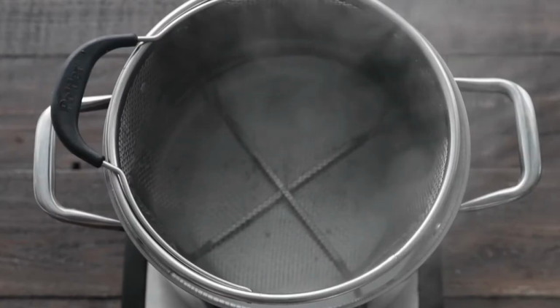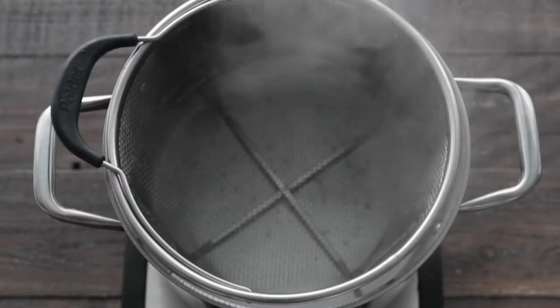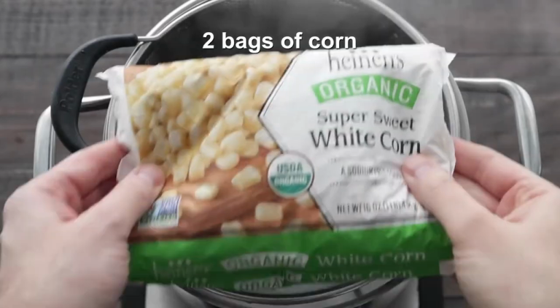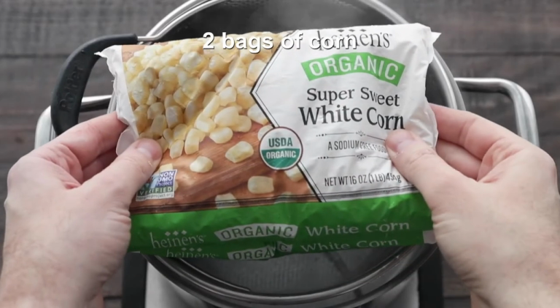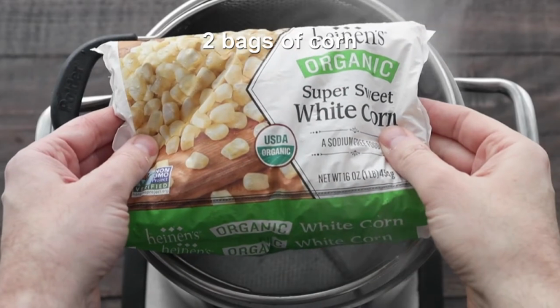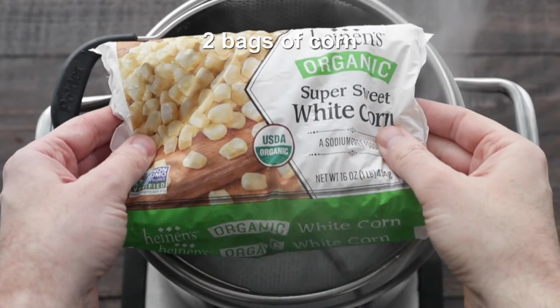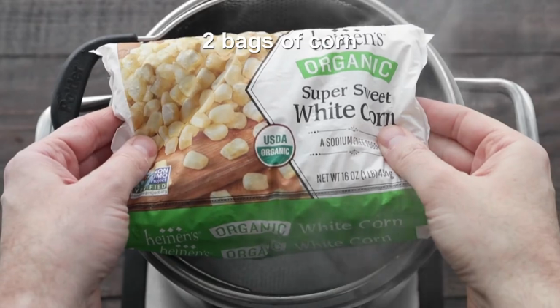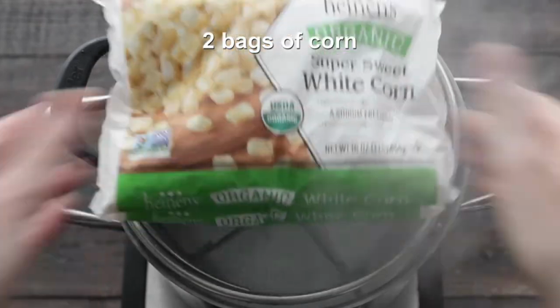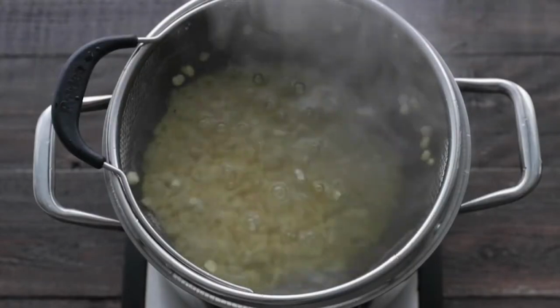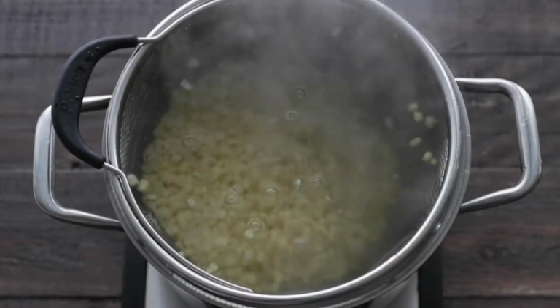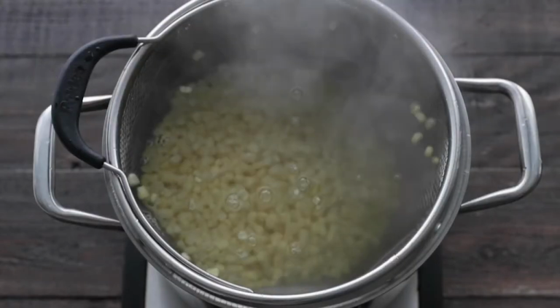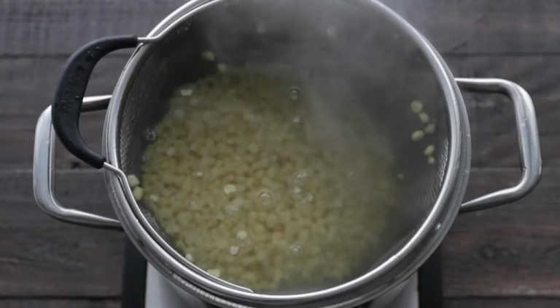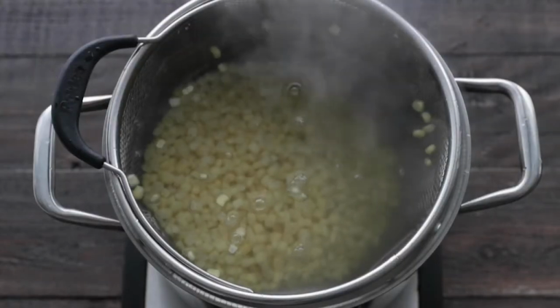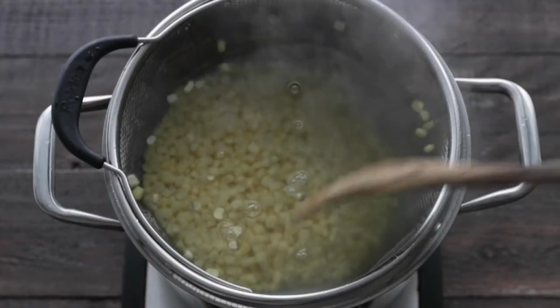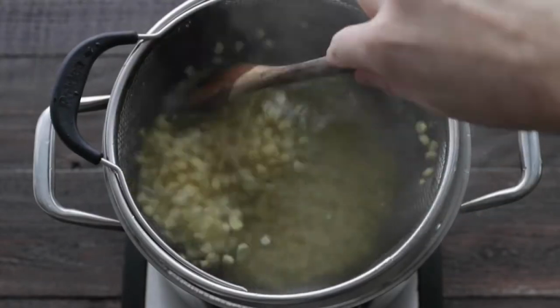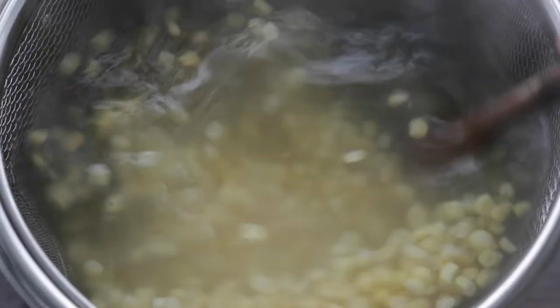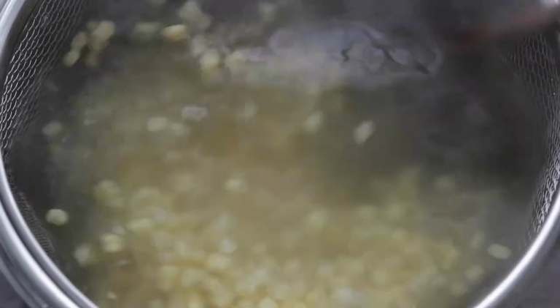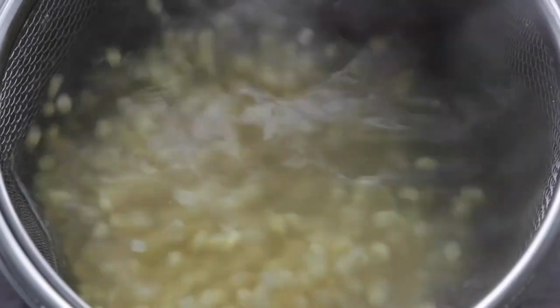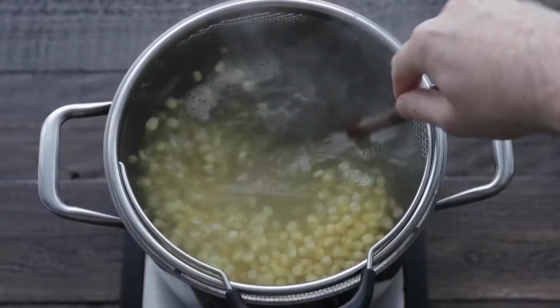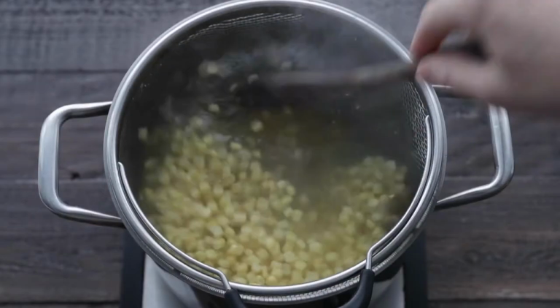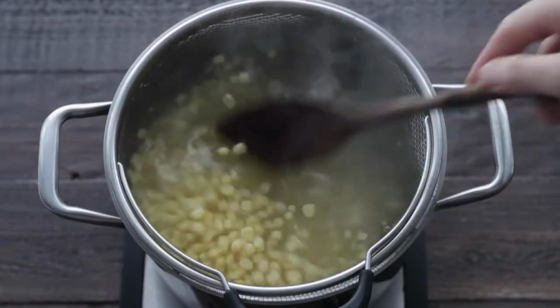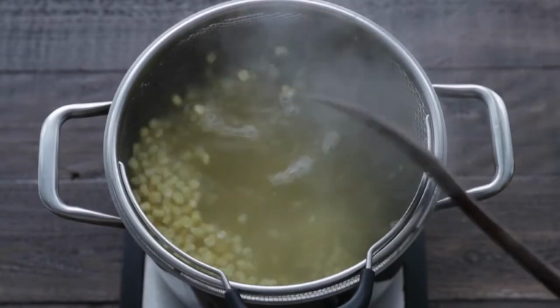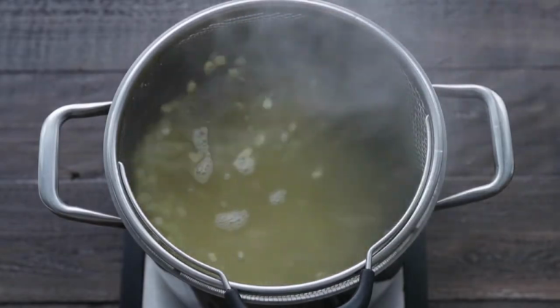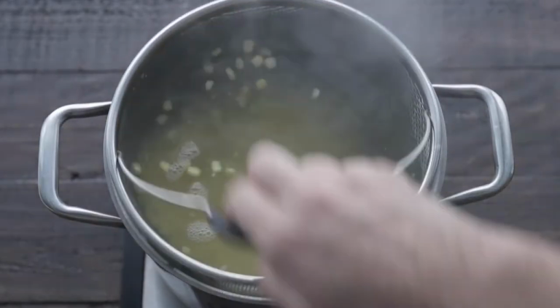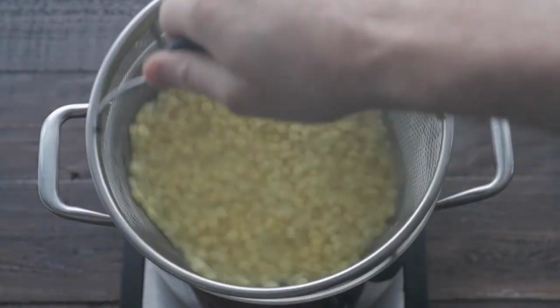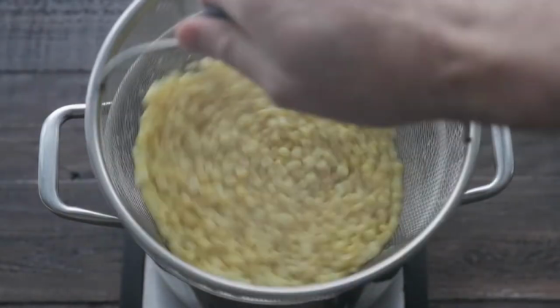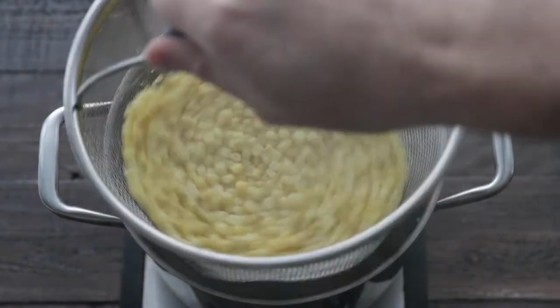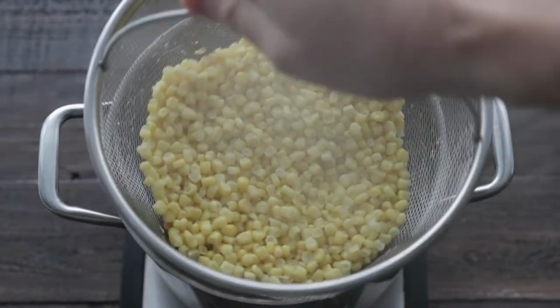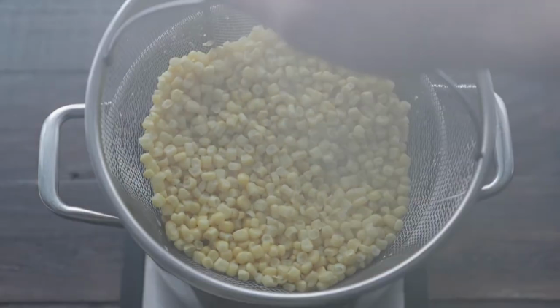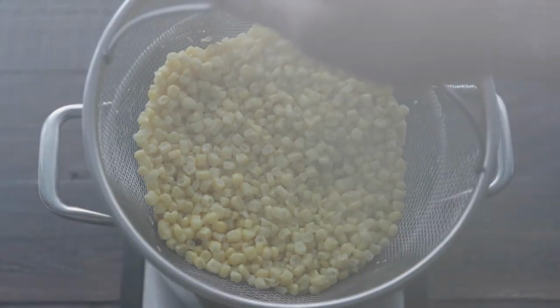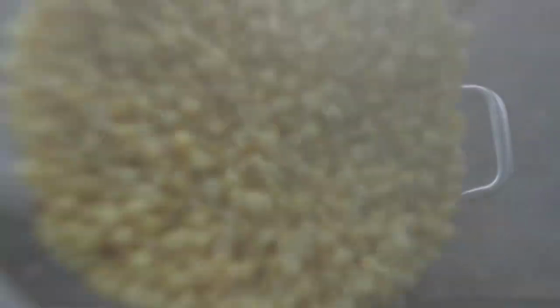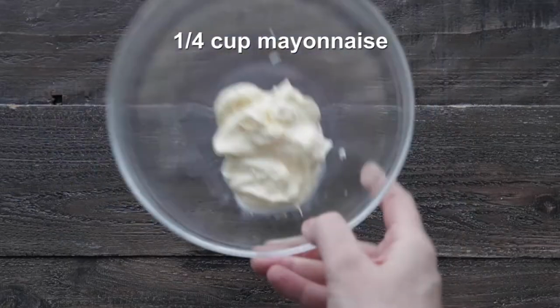We are gonna start by adding in some bags of frozen Heinen's corn. We're only gonna cook it for about two or three minutes to take the chill off it. At this point, what we wanna do is remove it, drain it, and run it under some cool water.